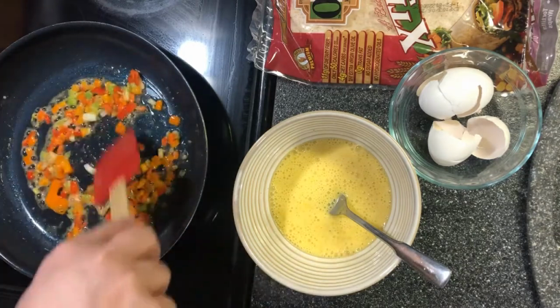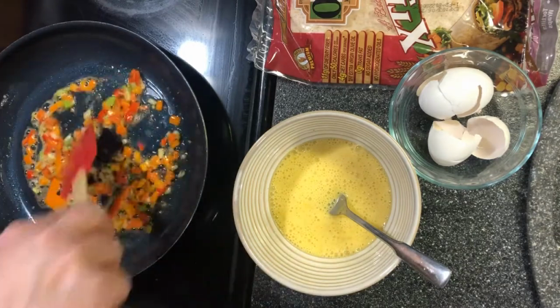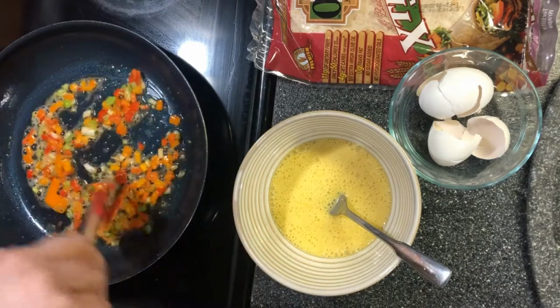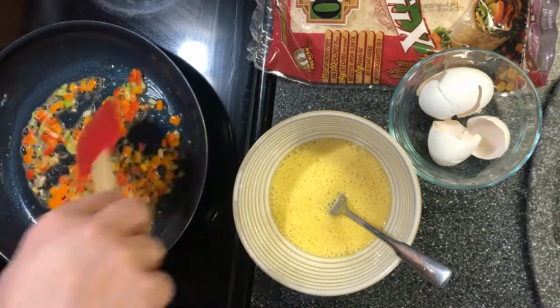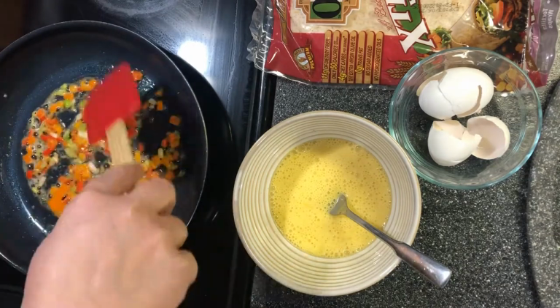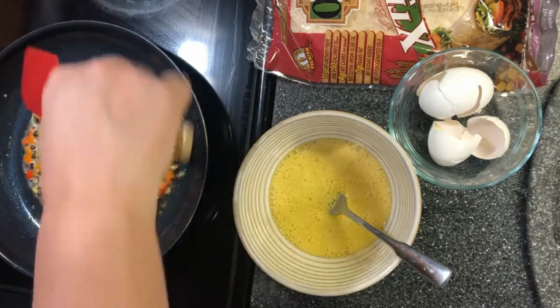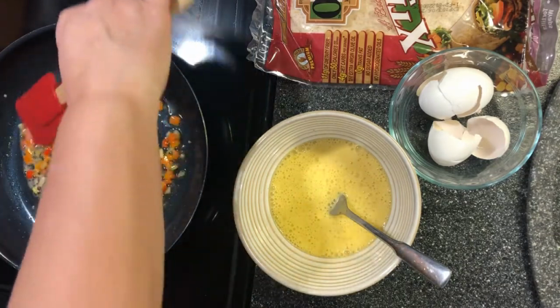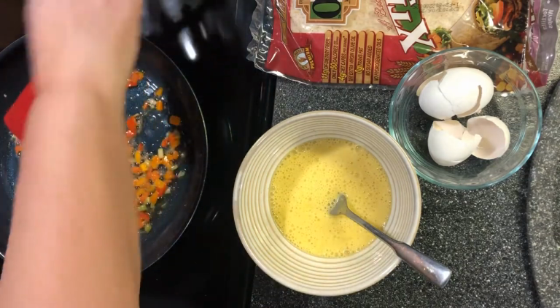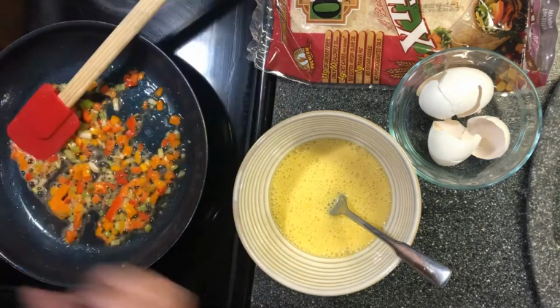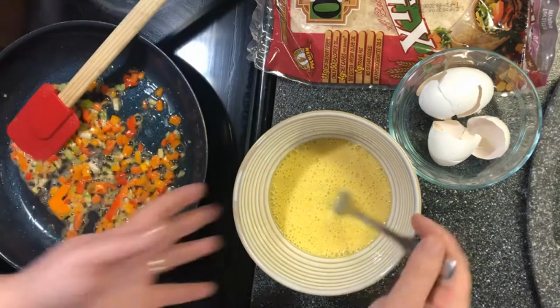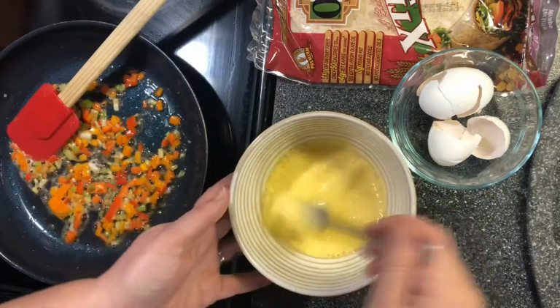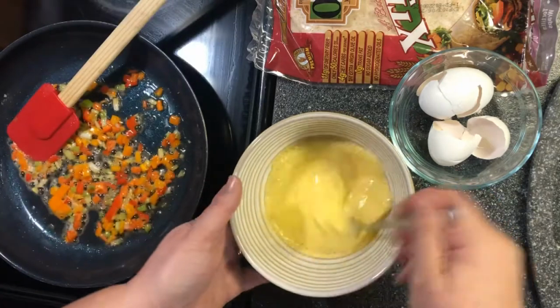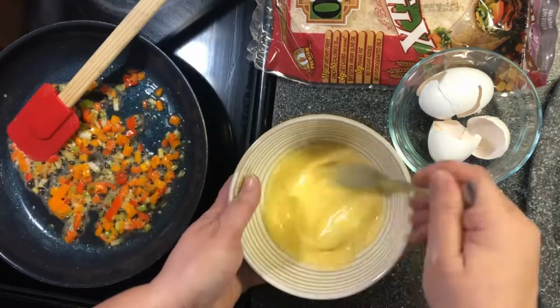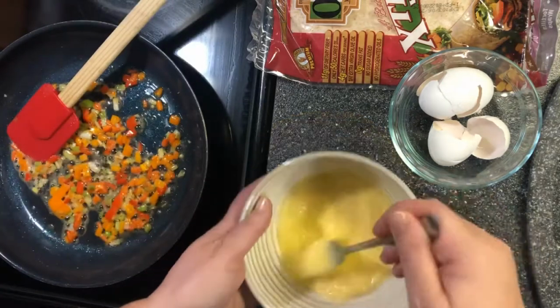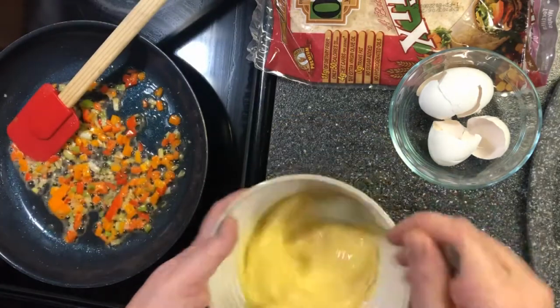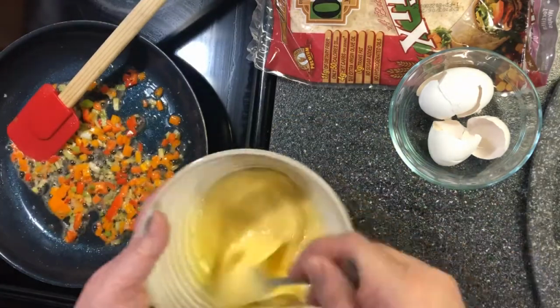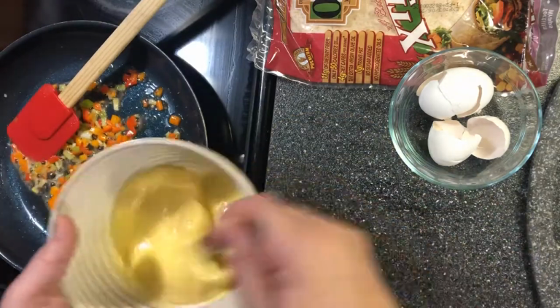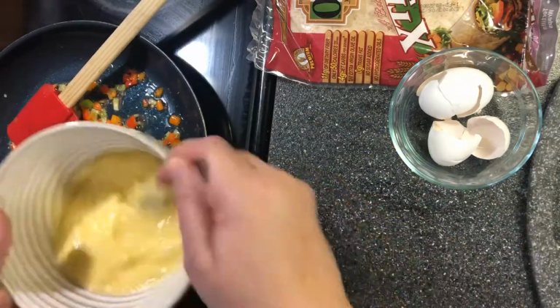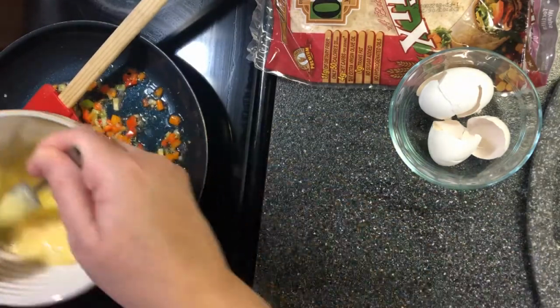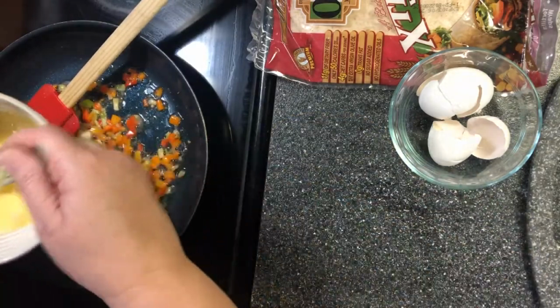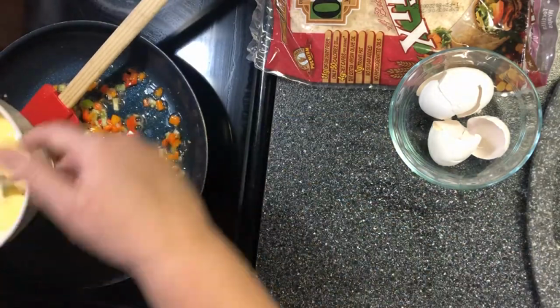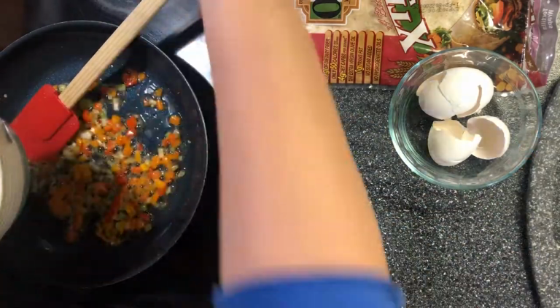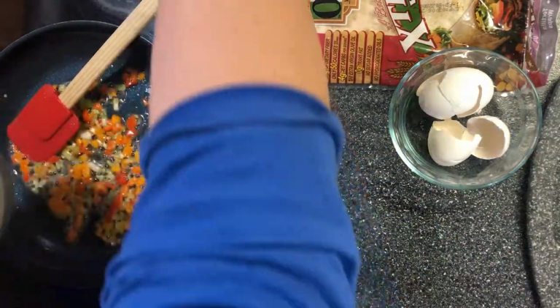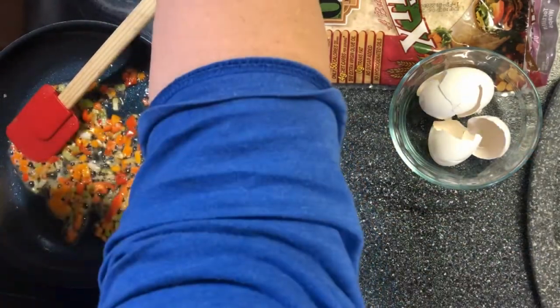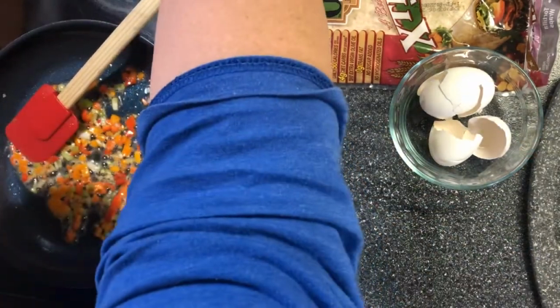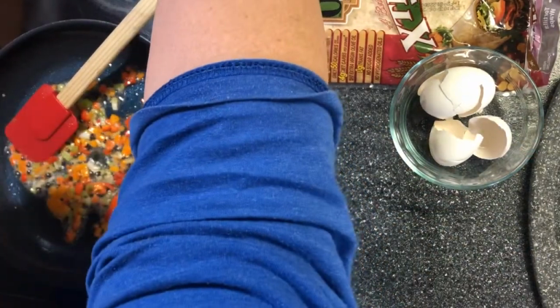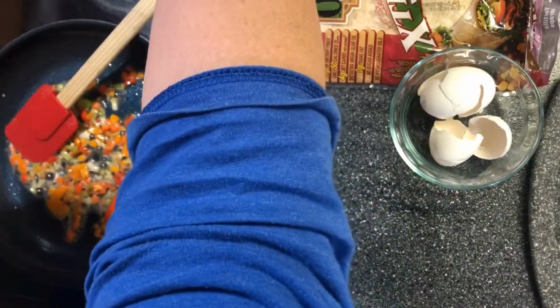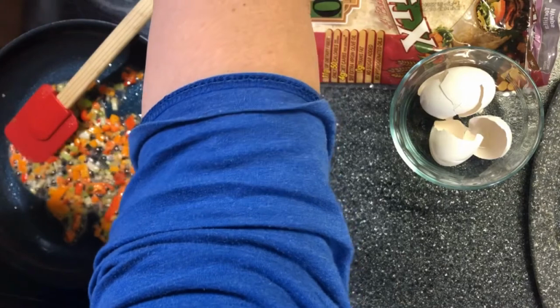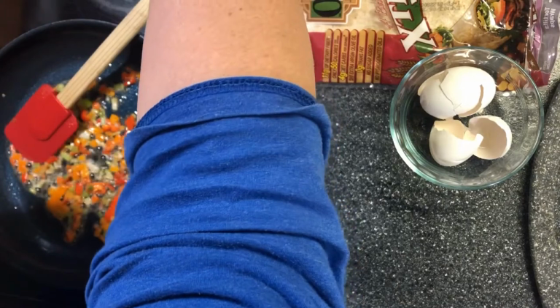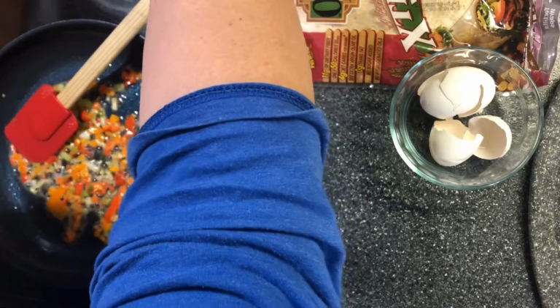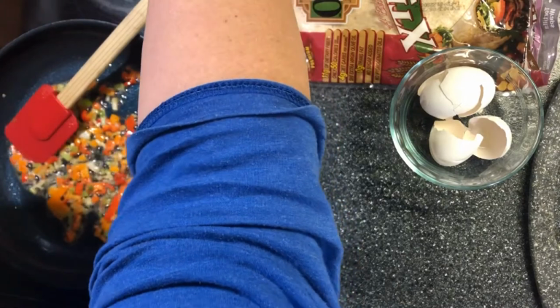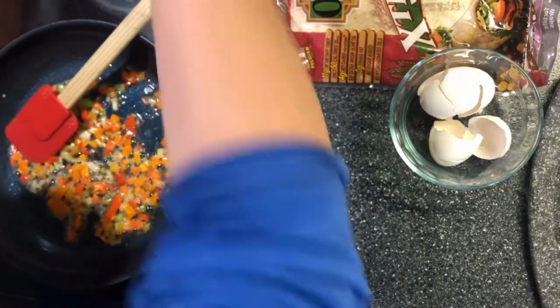Okay, when the vegetables get a little tender, I'm going to add my eggs. I'm going to turn the heat down just a little.